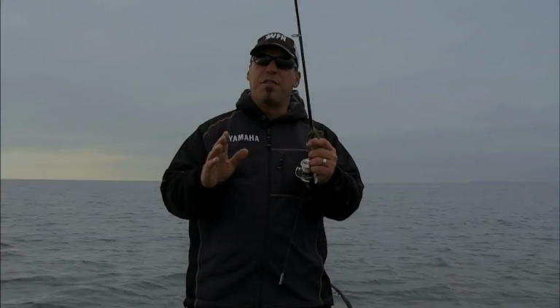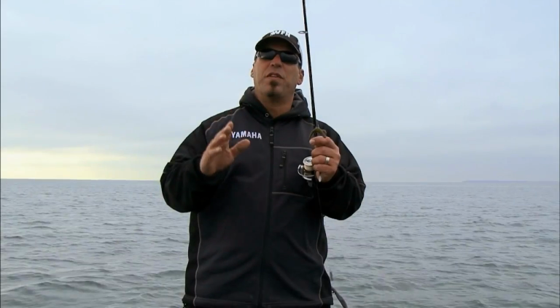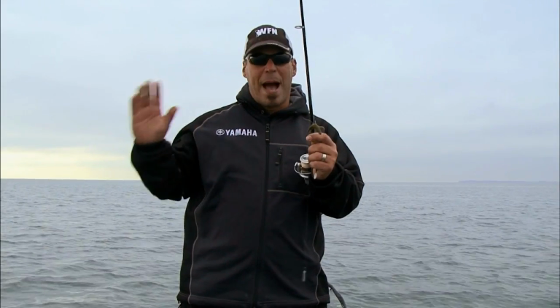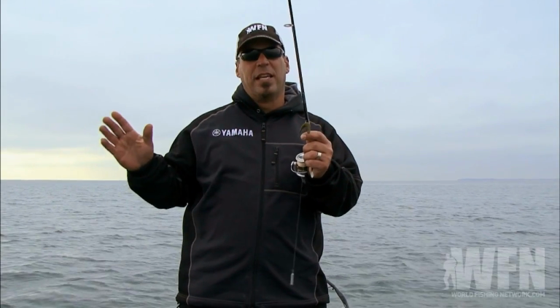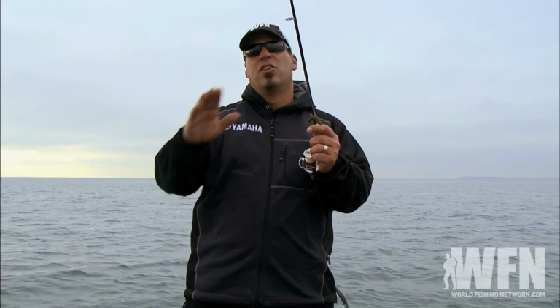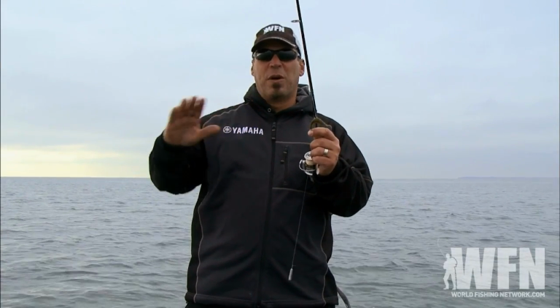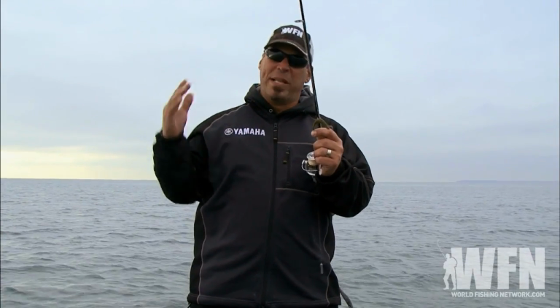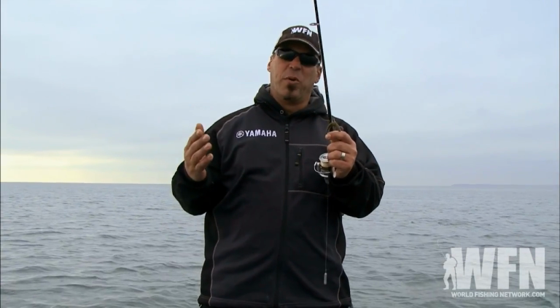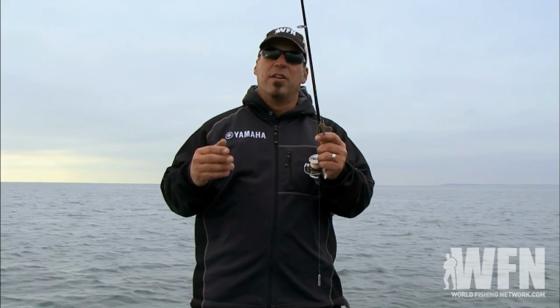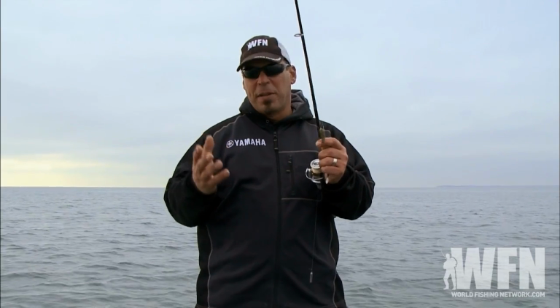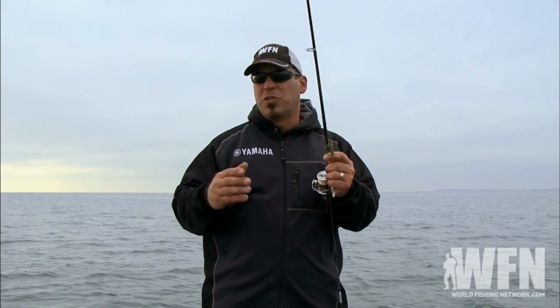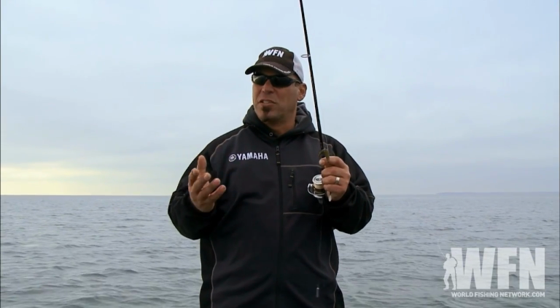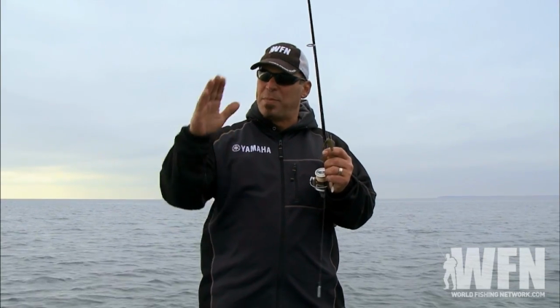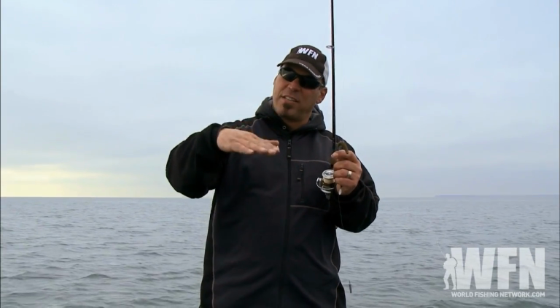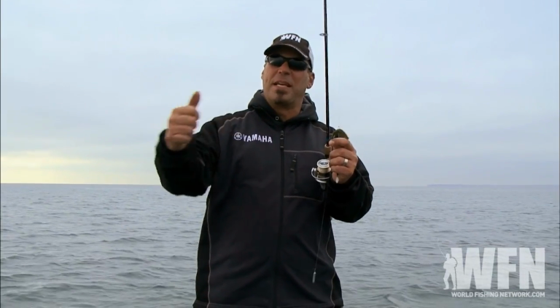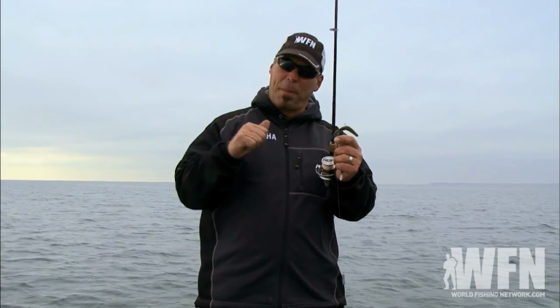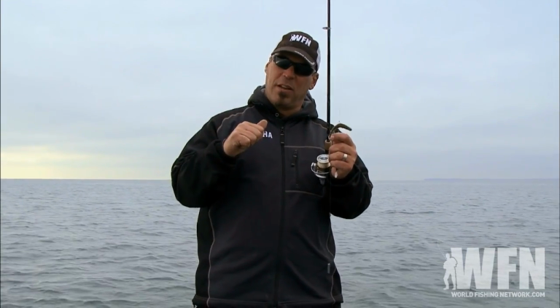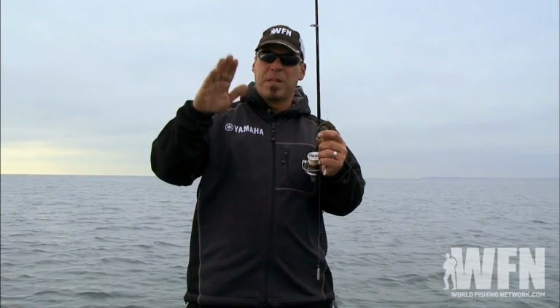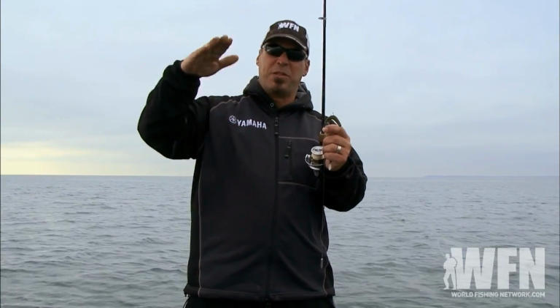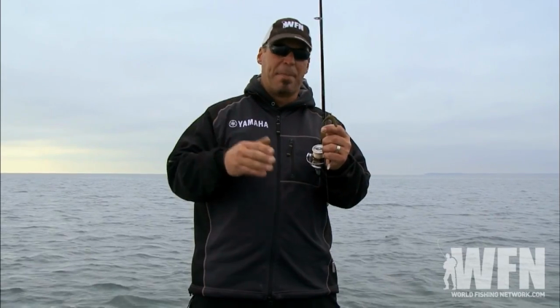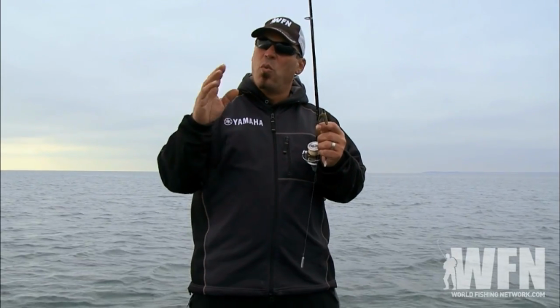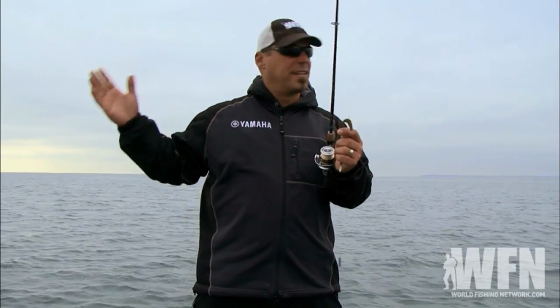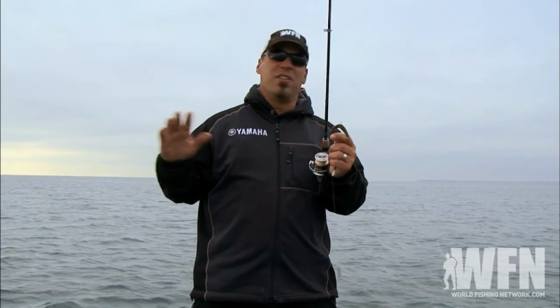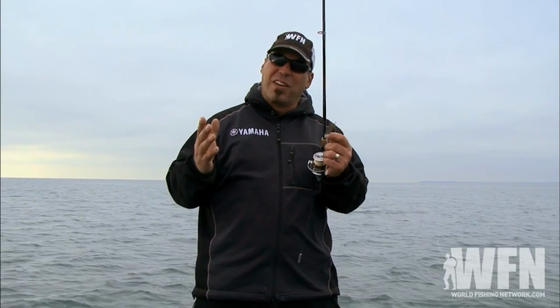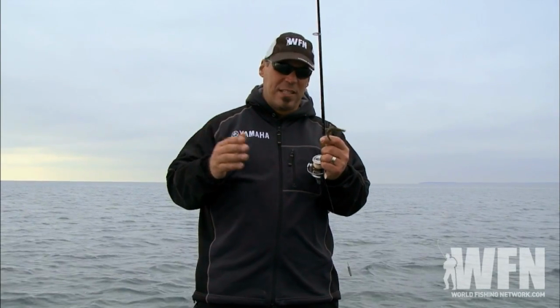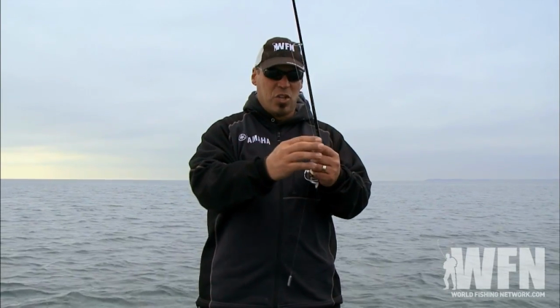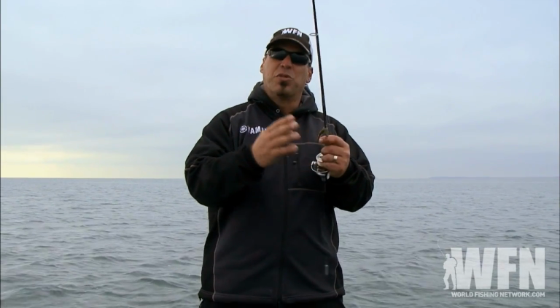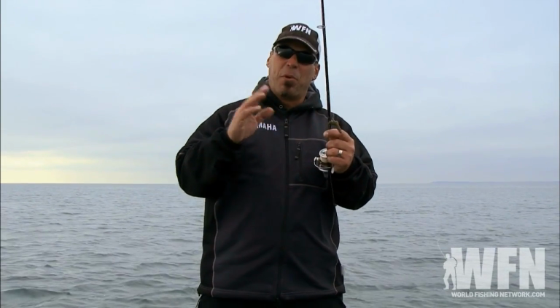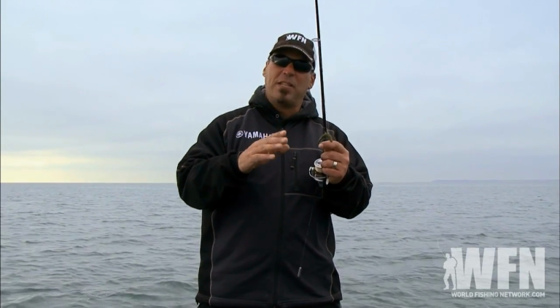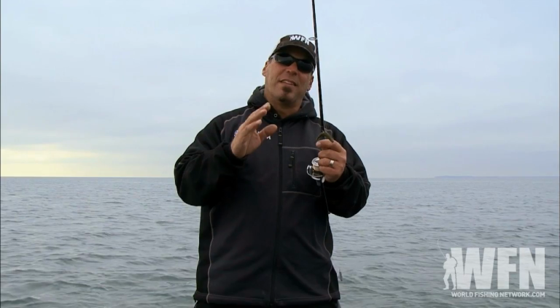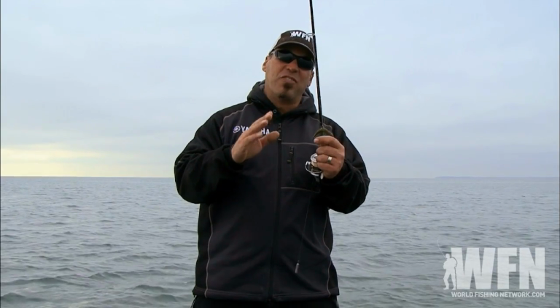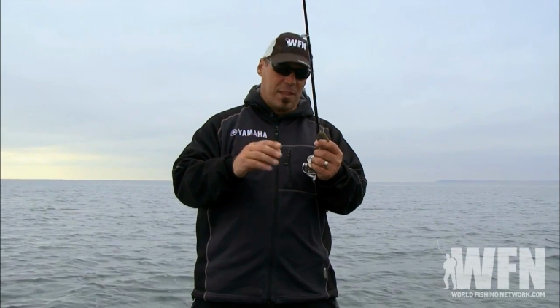If you're moving rapidly, moving quickly, the wind is blowing, you're probably going to want to try salted baits — baits that are going to sink, because as you're pulling along these baits will stay up. When it's like today and there's very little wind, you want neutrally buoyant baits, so baits that don't have salt in them.